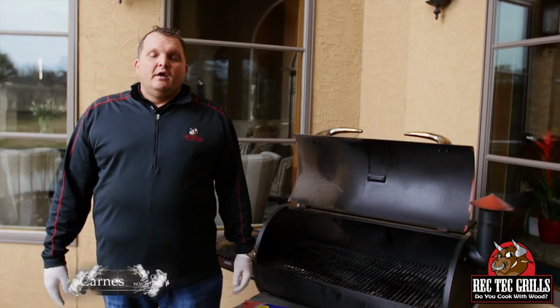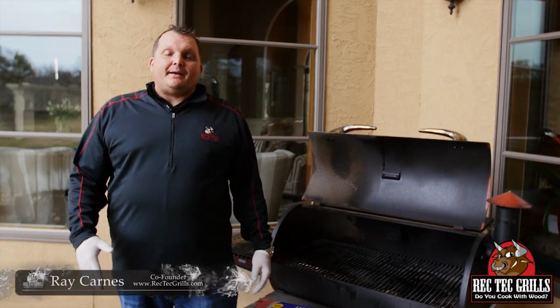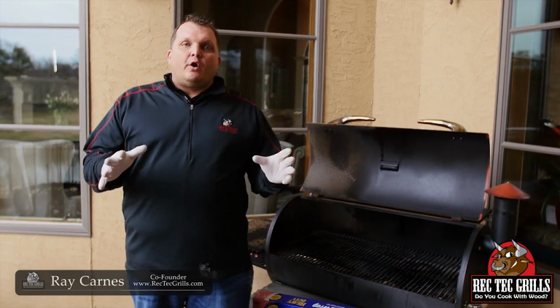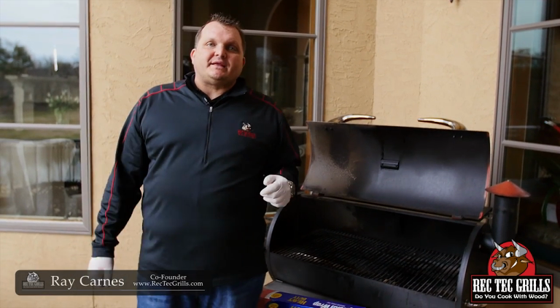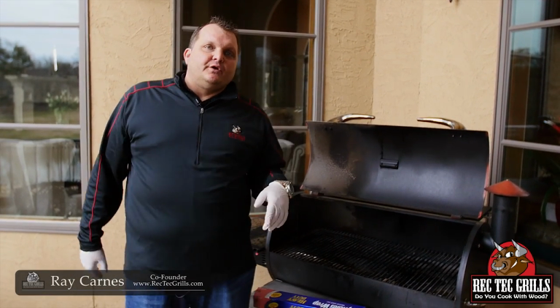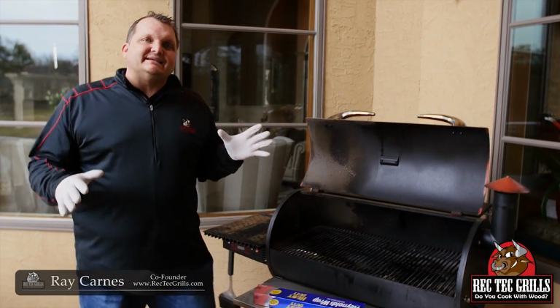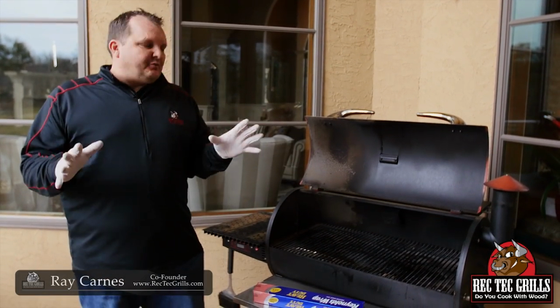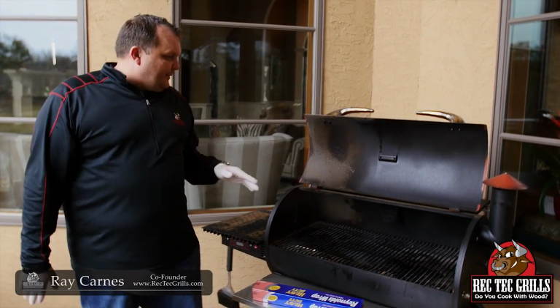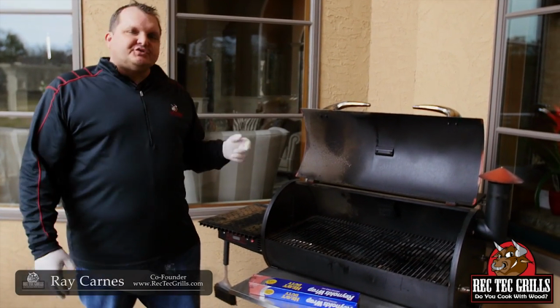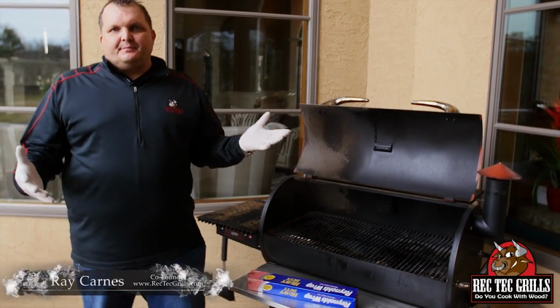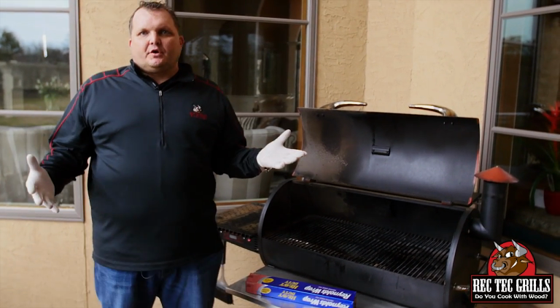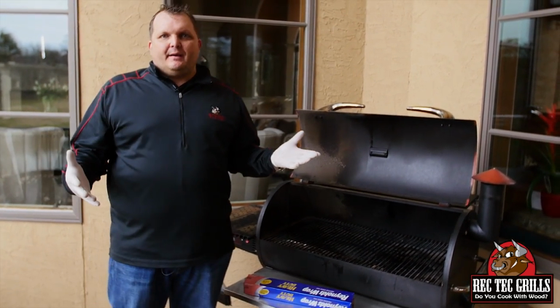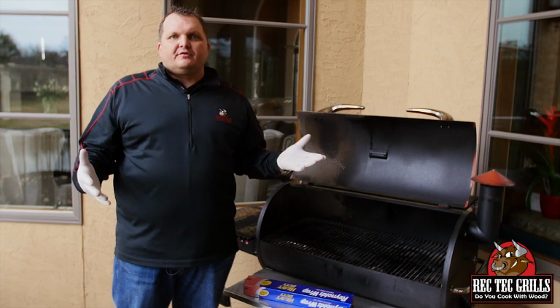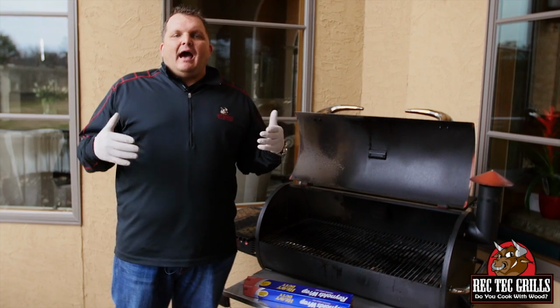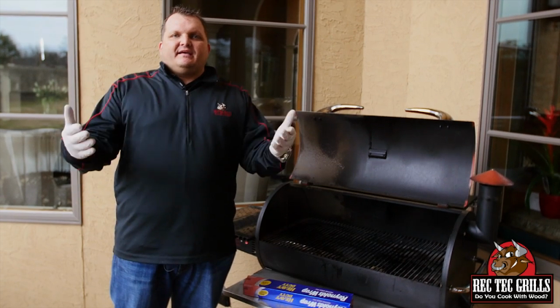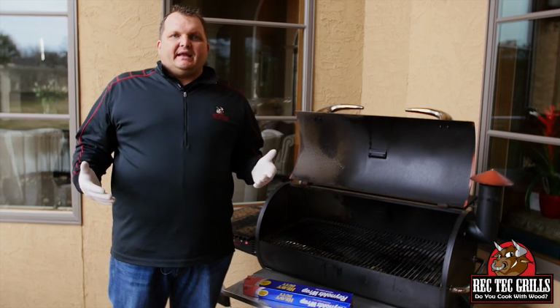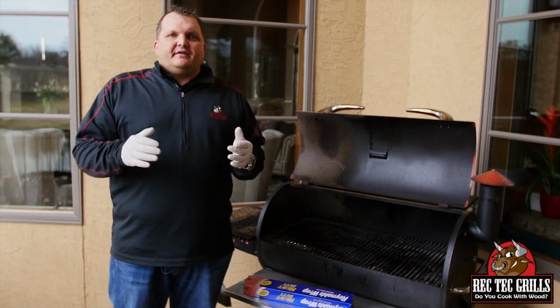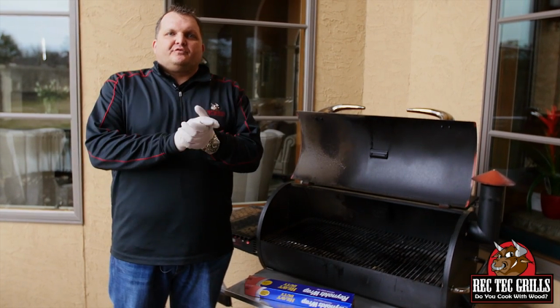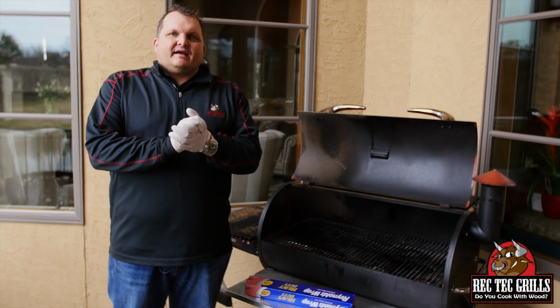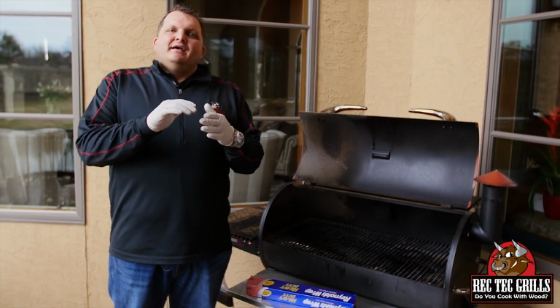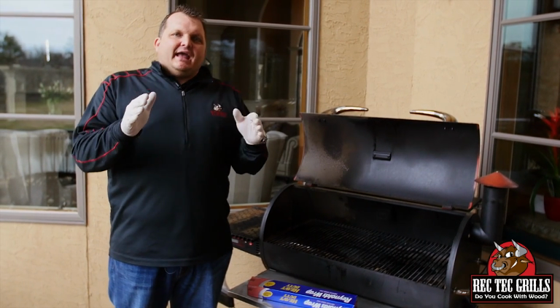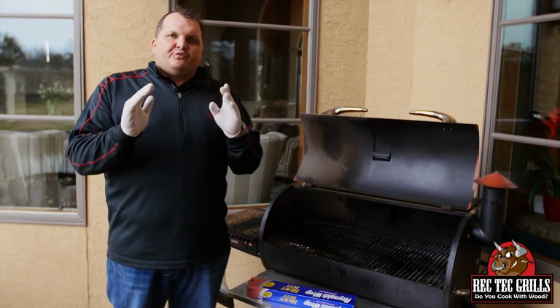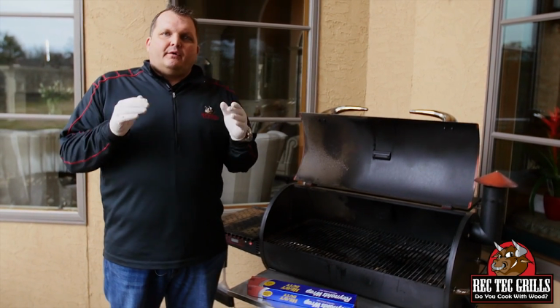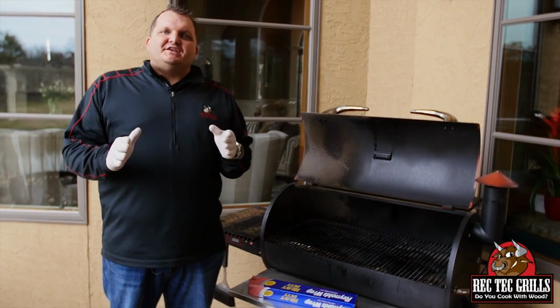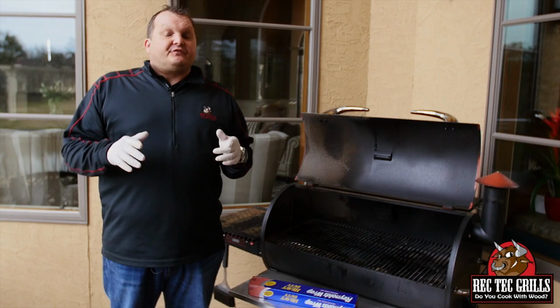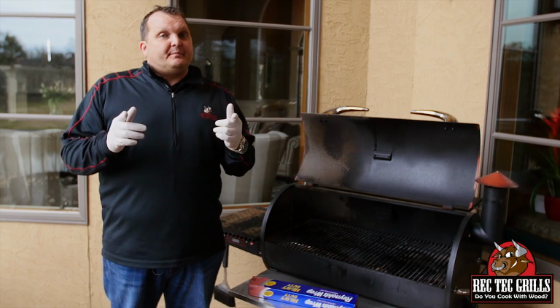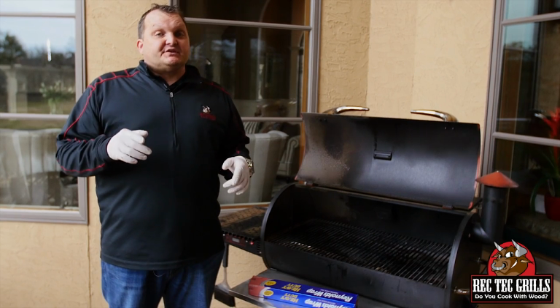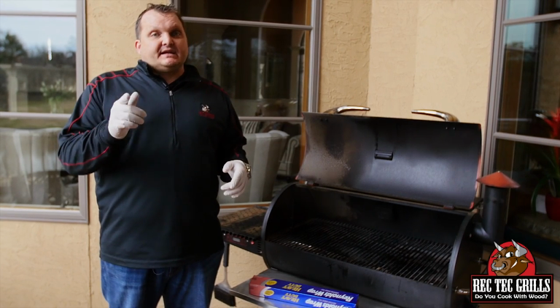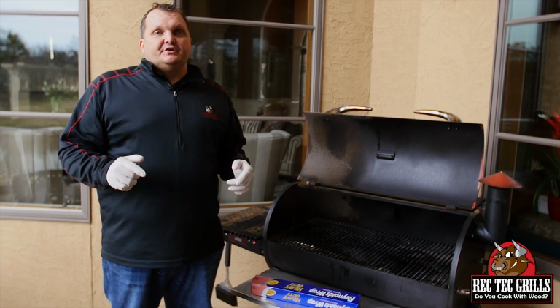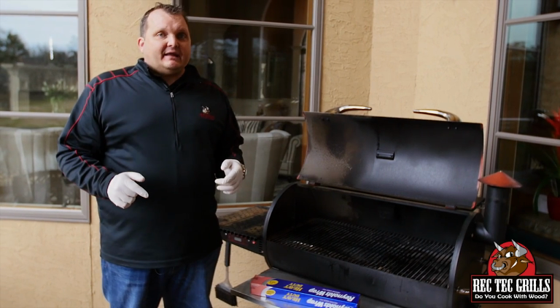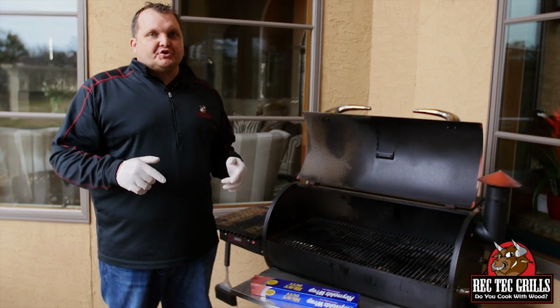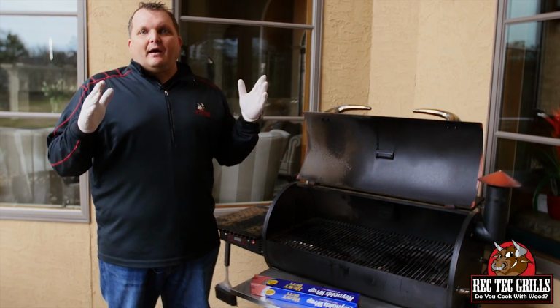What's happening, Ray Karns with RecTech Grills. Man, listen — I was thinking I'm about to do a high-temperature cook with some hamburgers. I wanted to tell everybody out there that owns these RecTechs: change your foil and change it often. You'll have better results, particularly when you're doing a high-temperature cook.